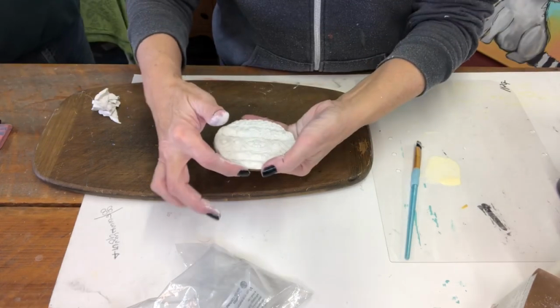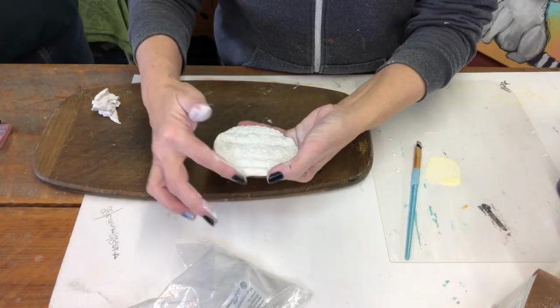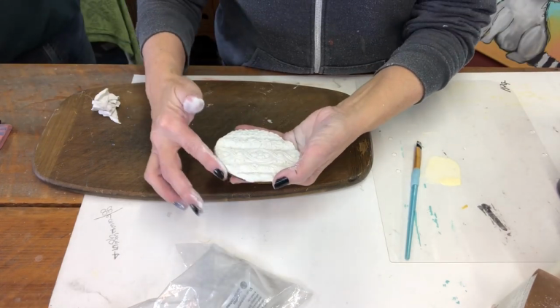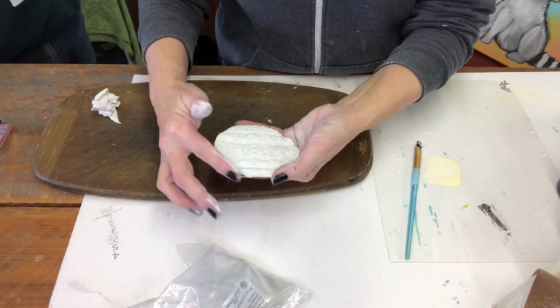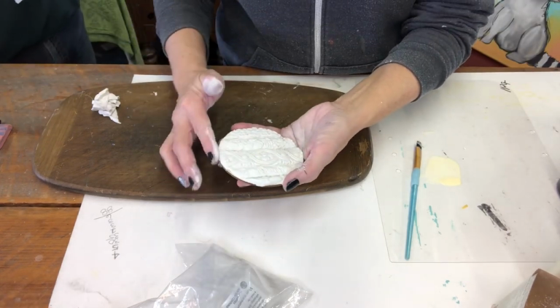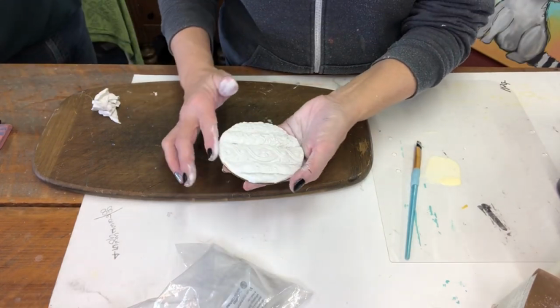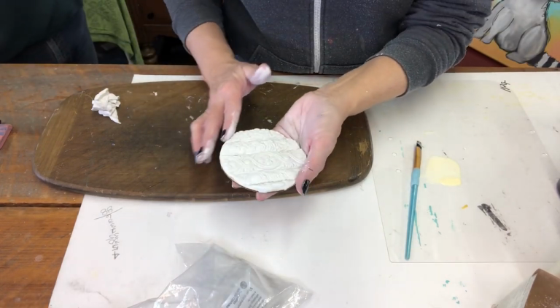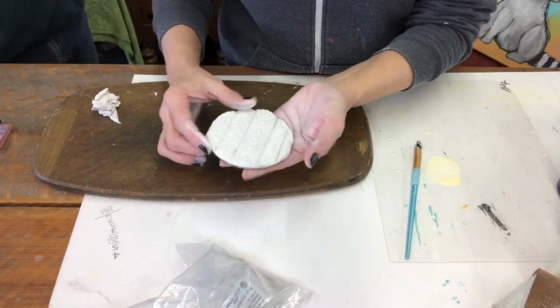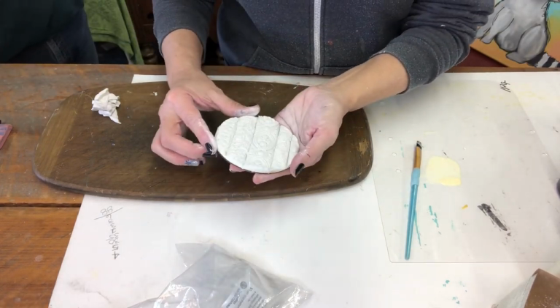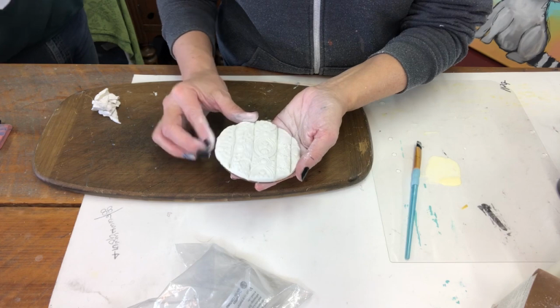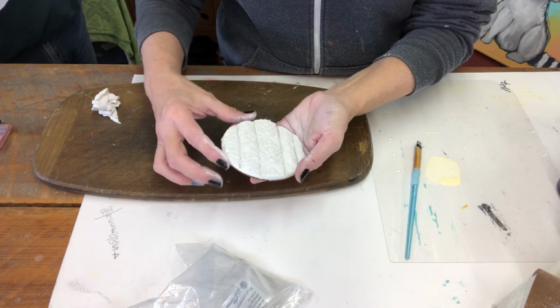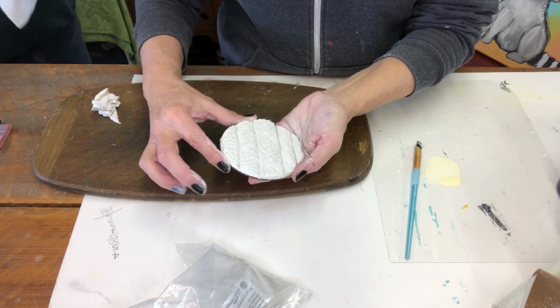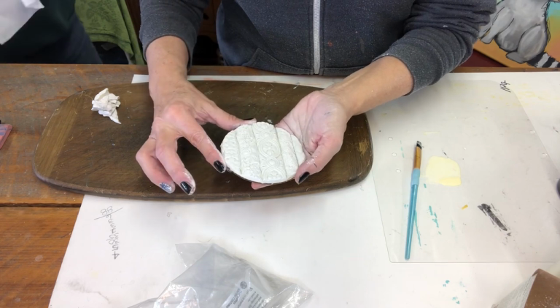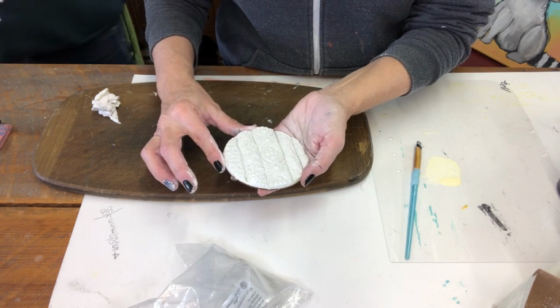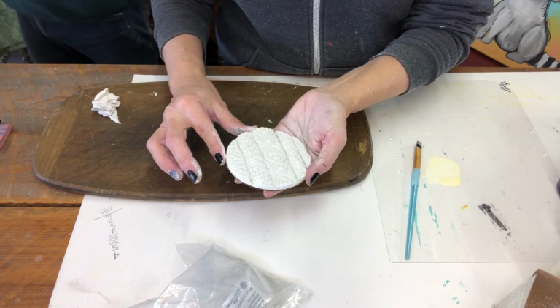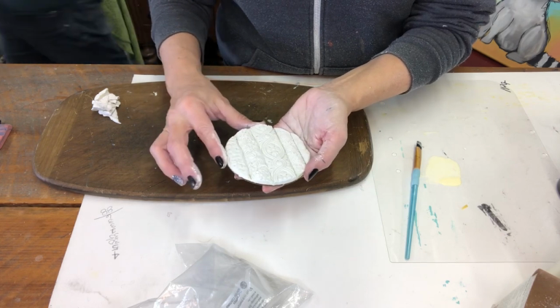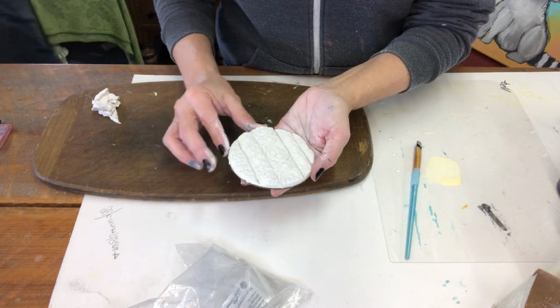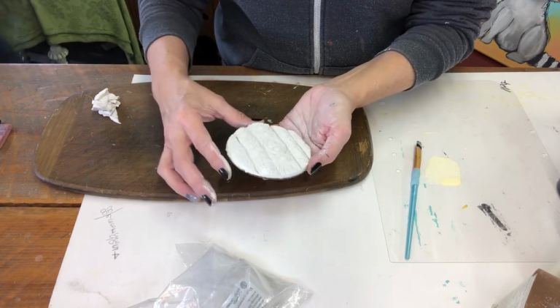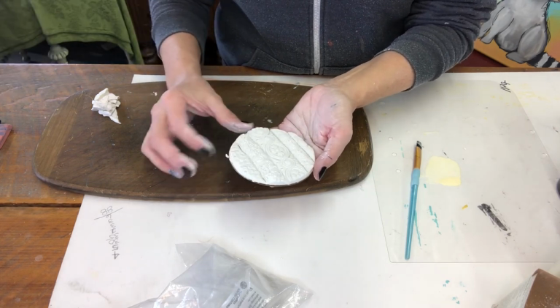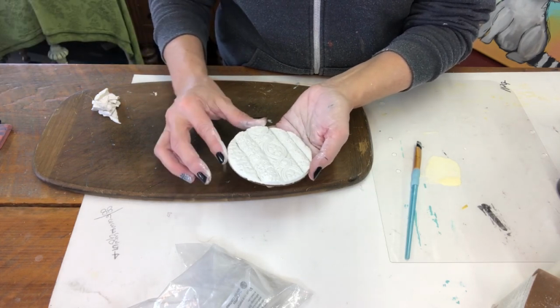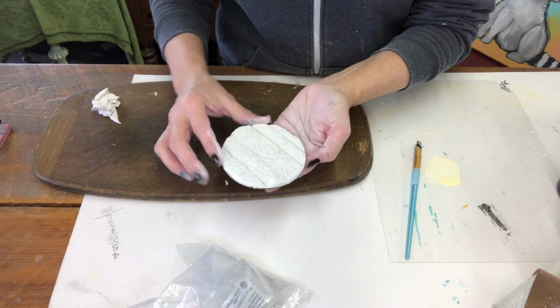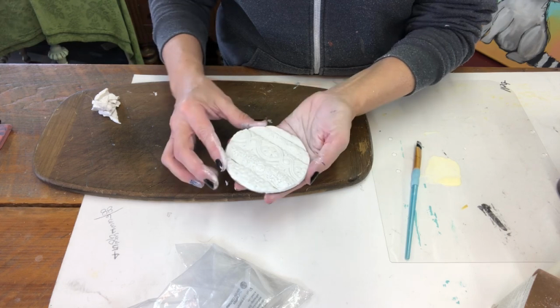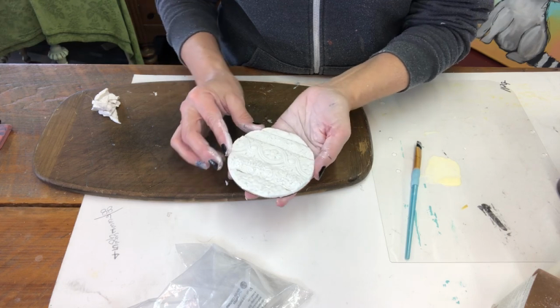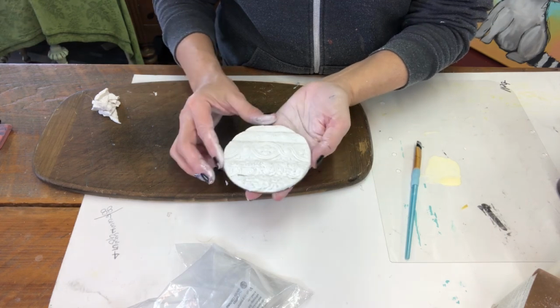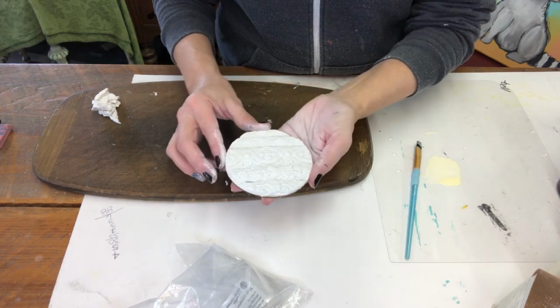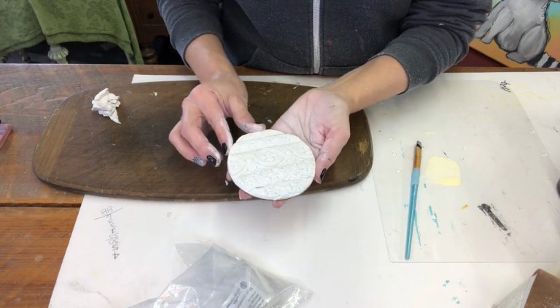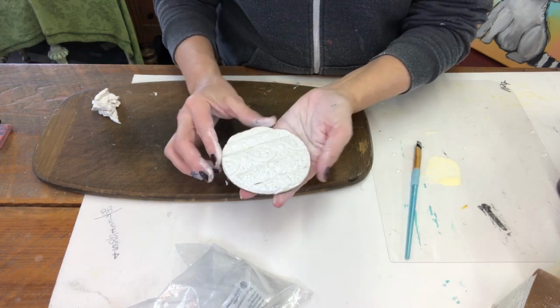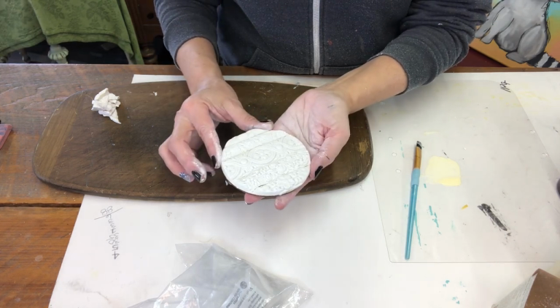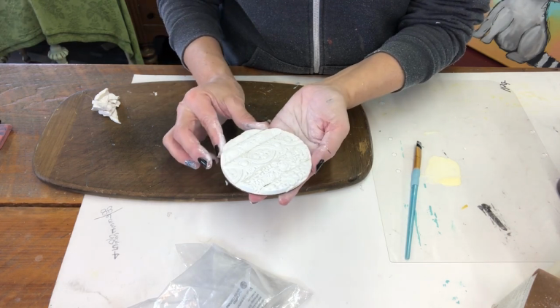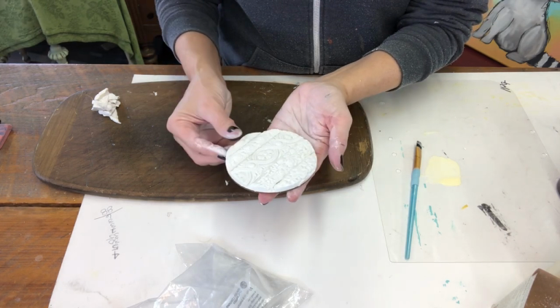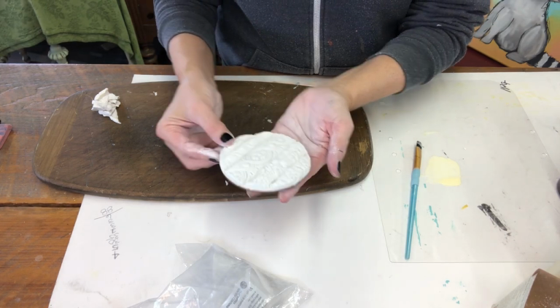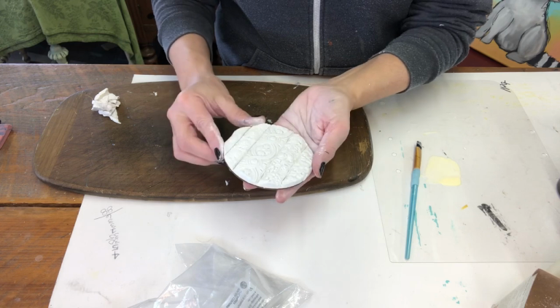After we removed all that, I'd take my finger and smooth over those areas to make sure that everything was smooth and rounded, because you don't want square edges. You want more rounded edges — work that clay to where you need it to be.